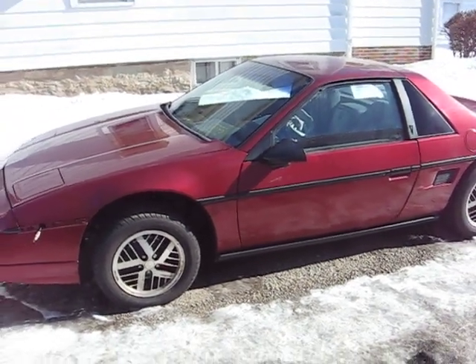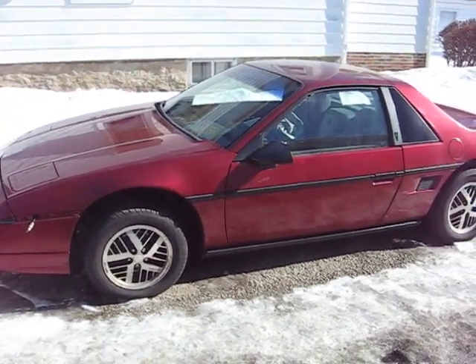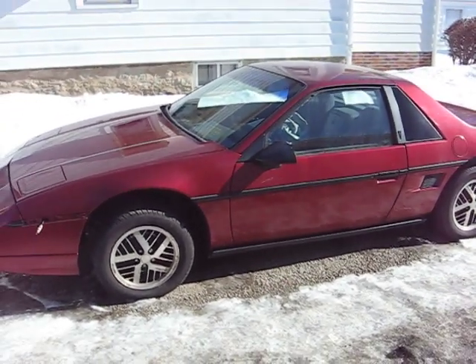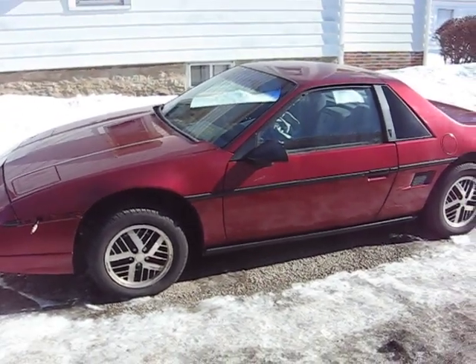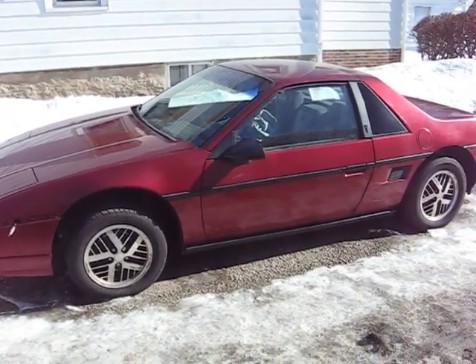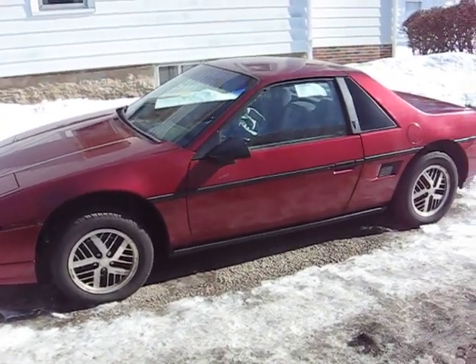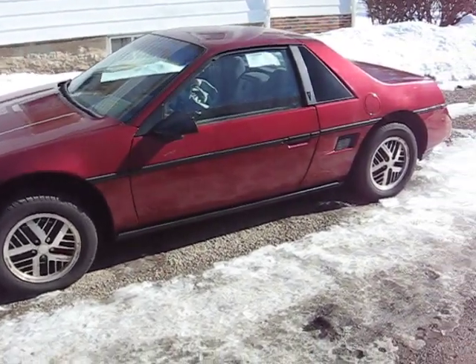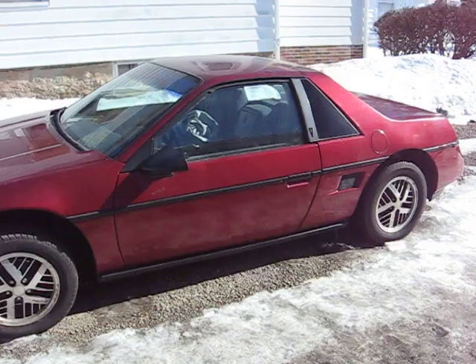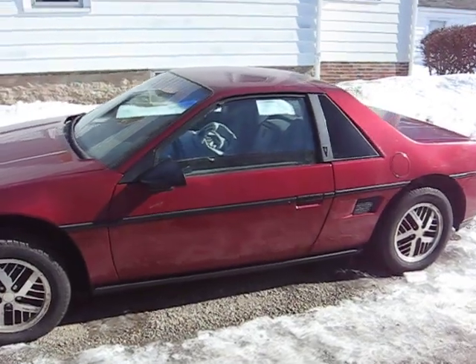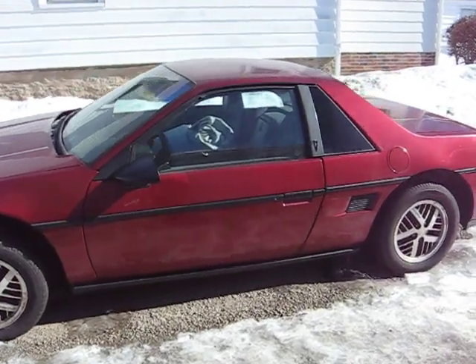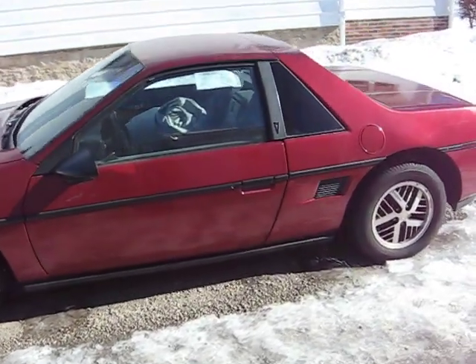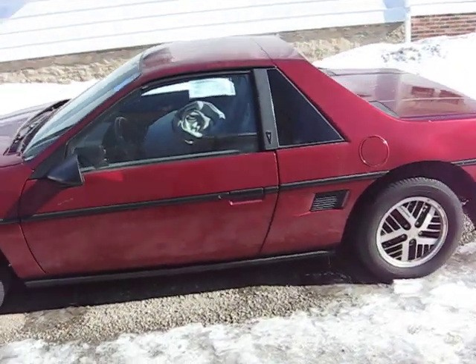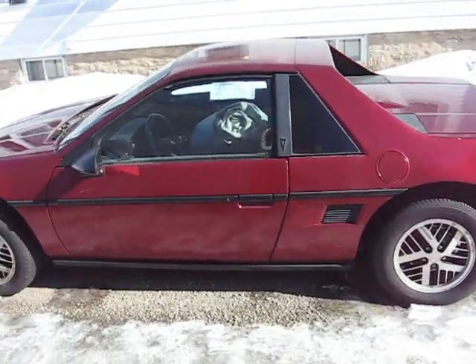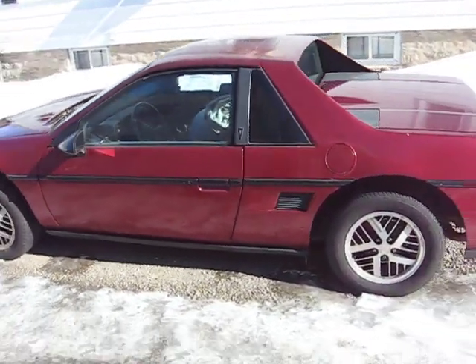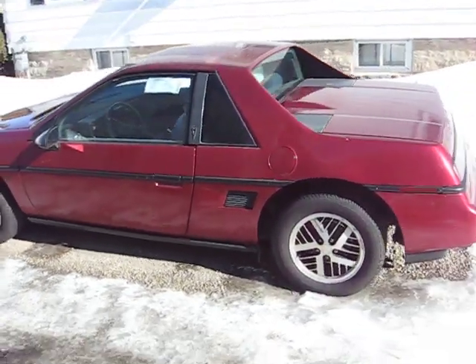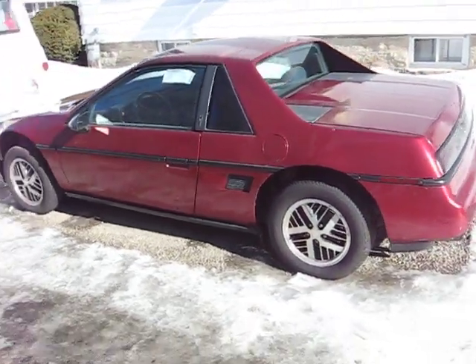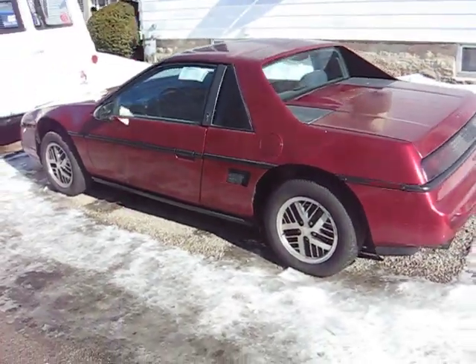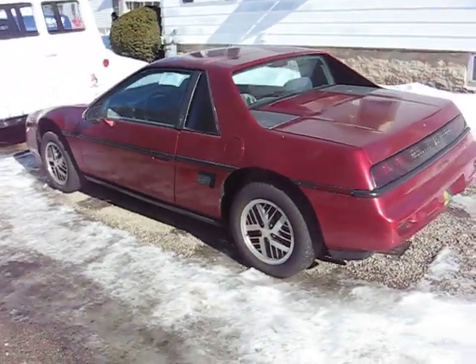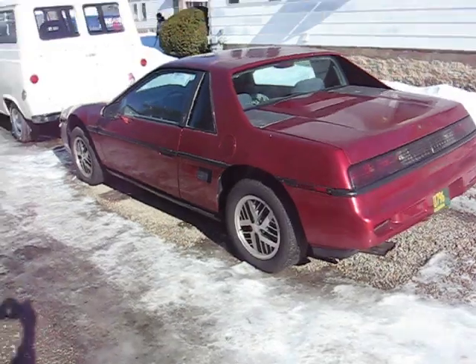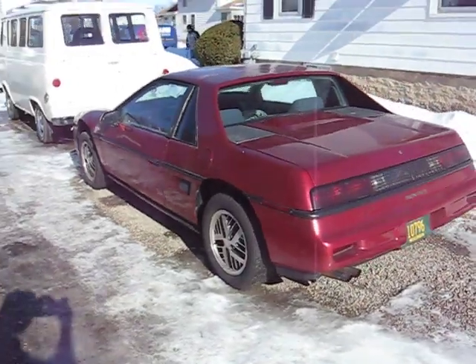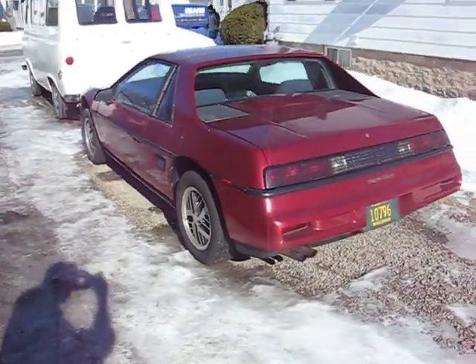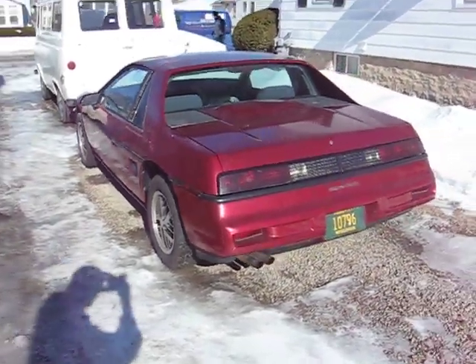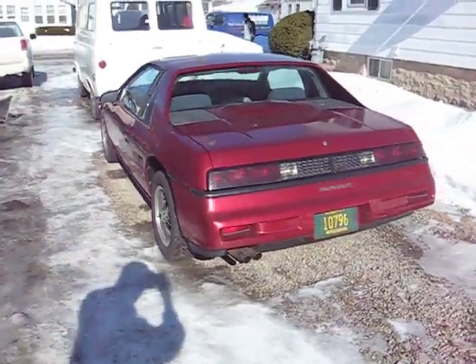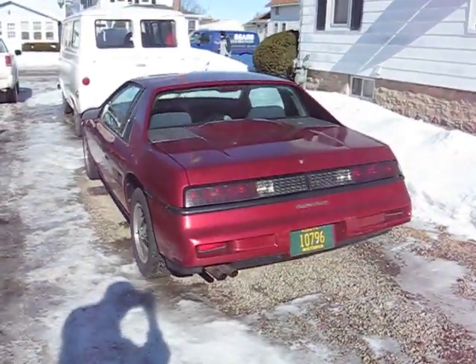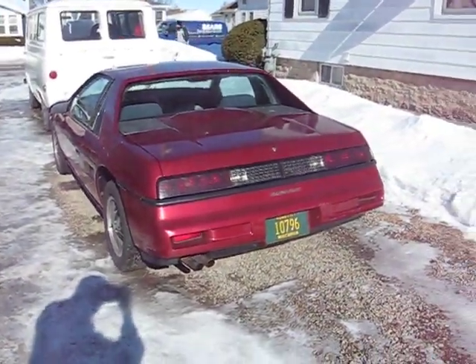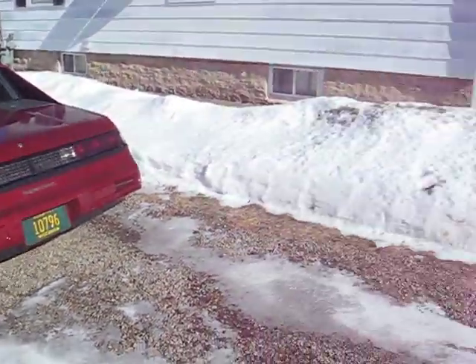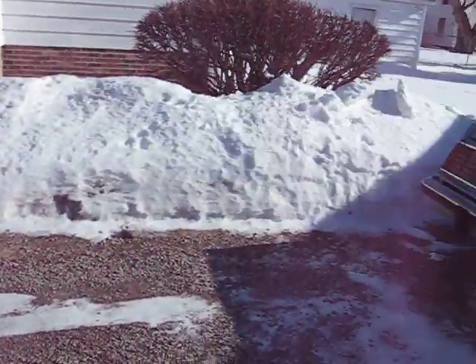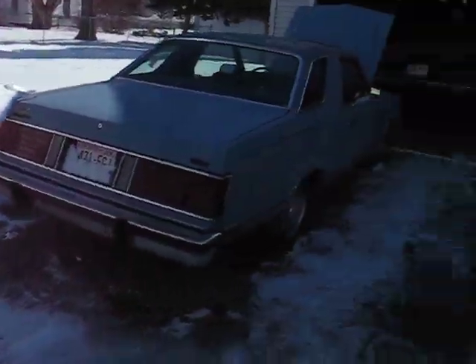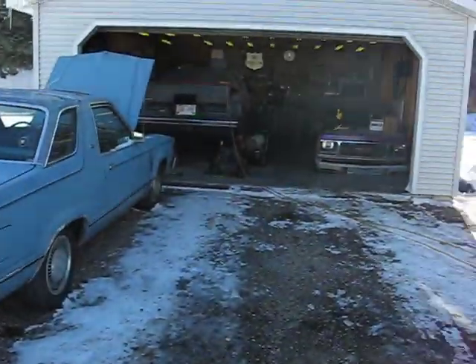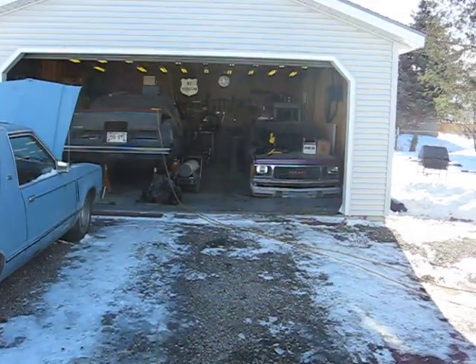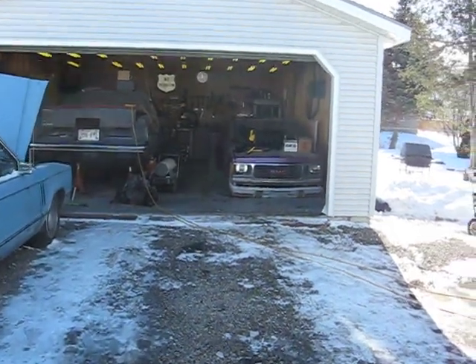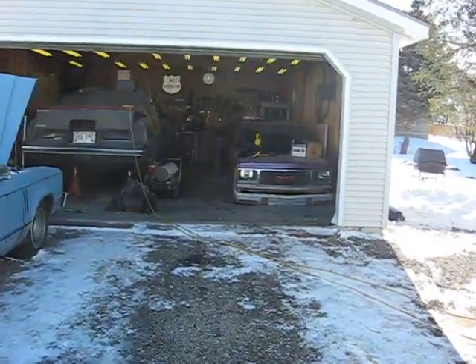These are my winter tires. It's come a long way since I got her. Thanks for having a look.